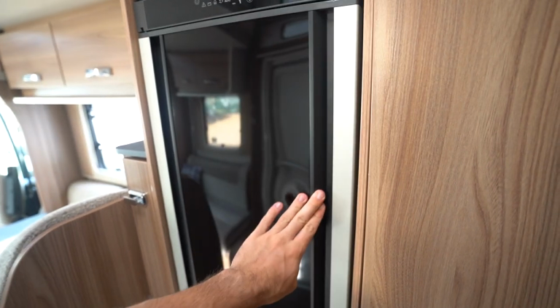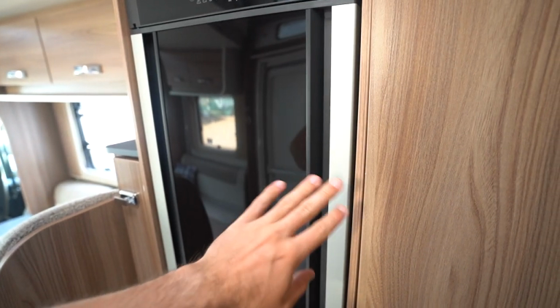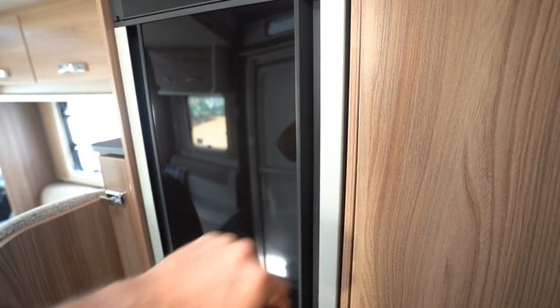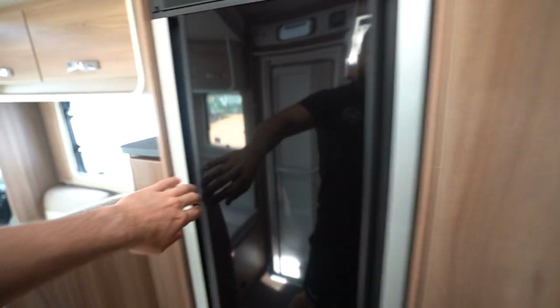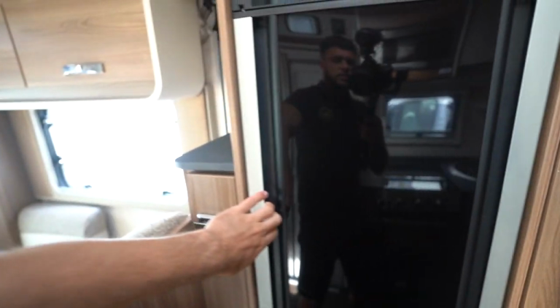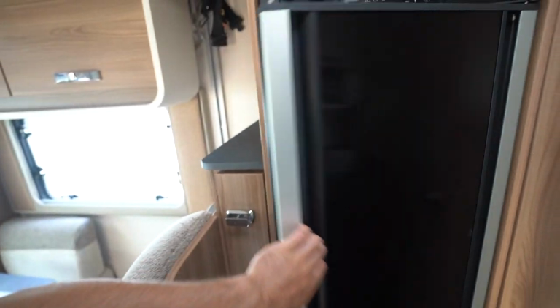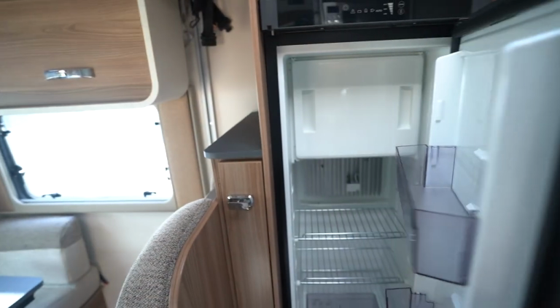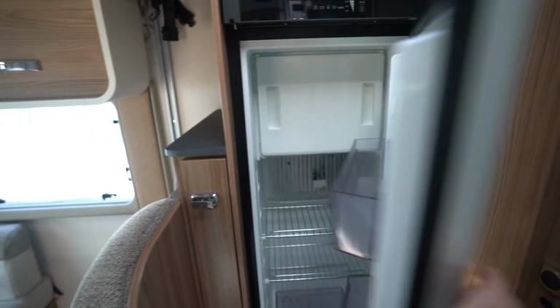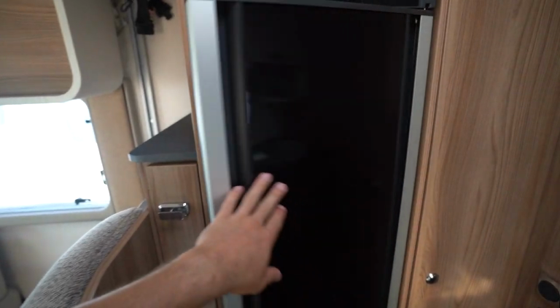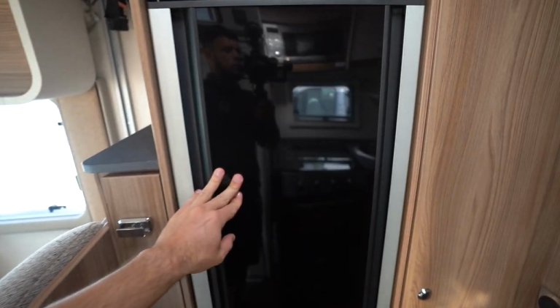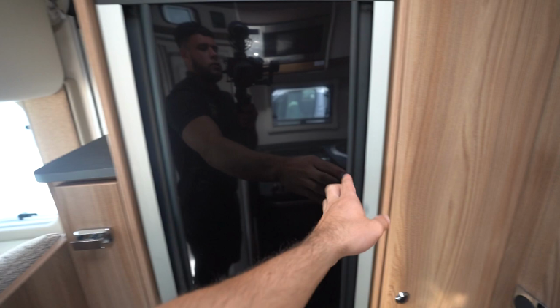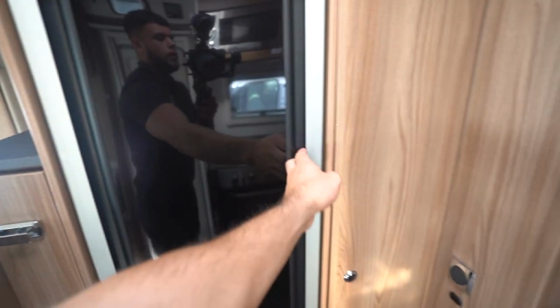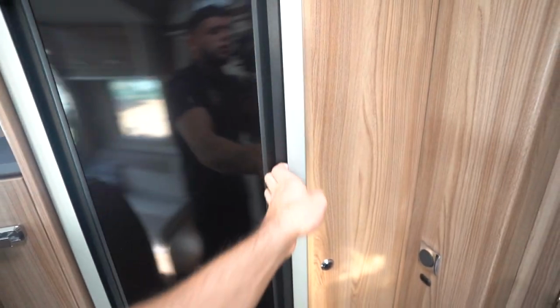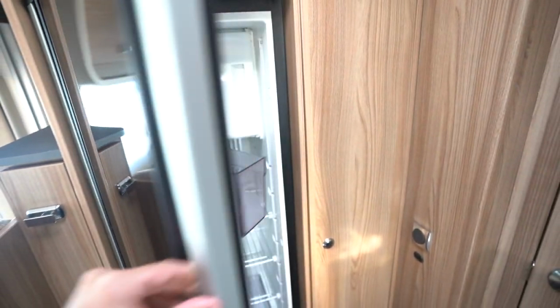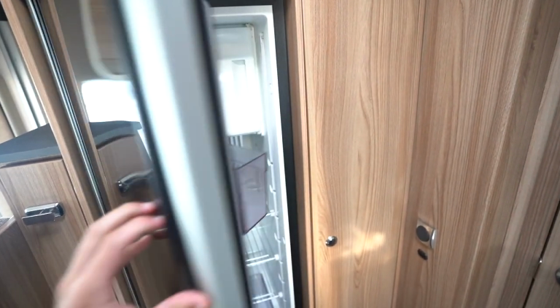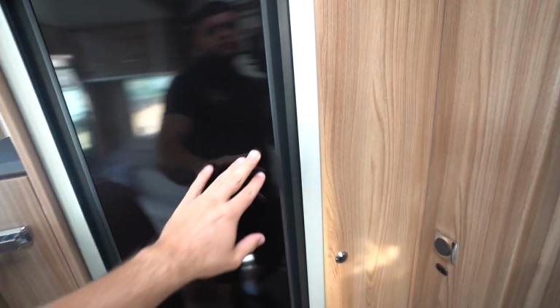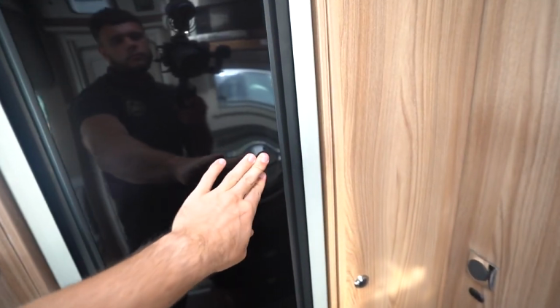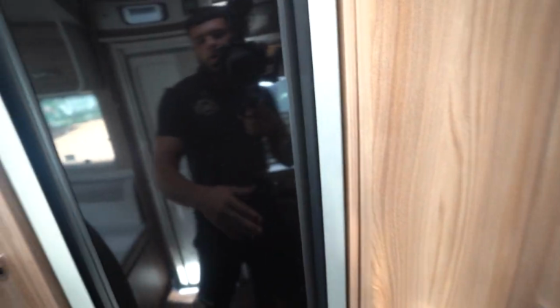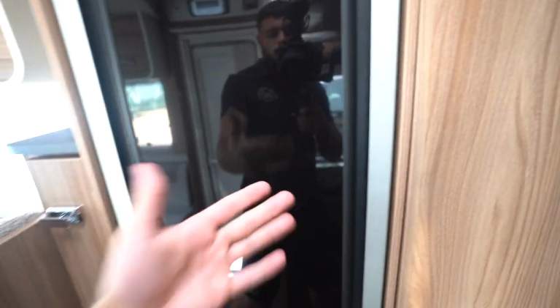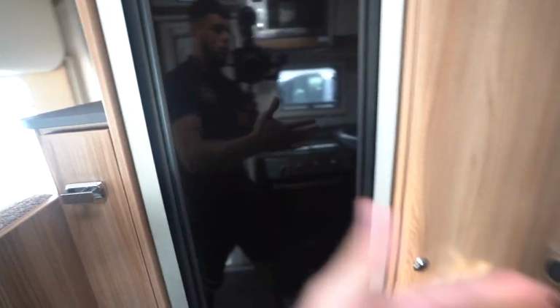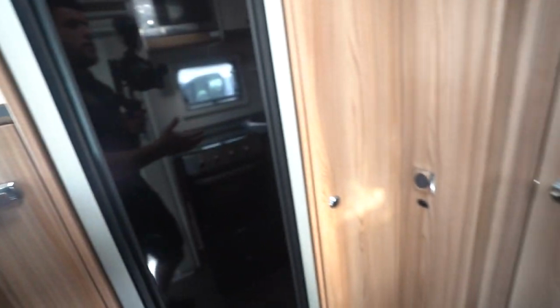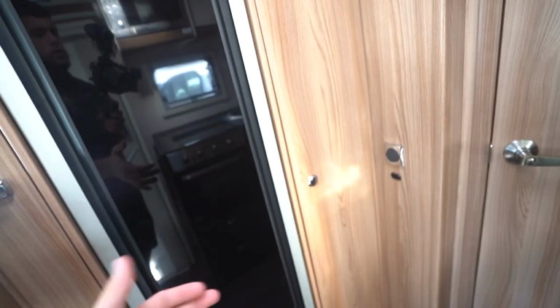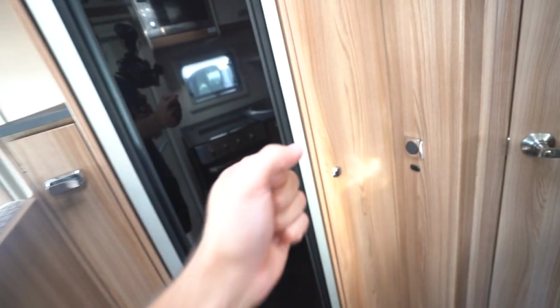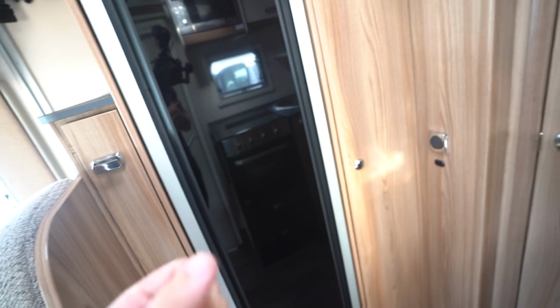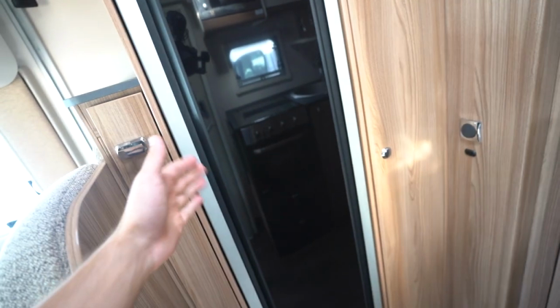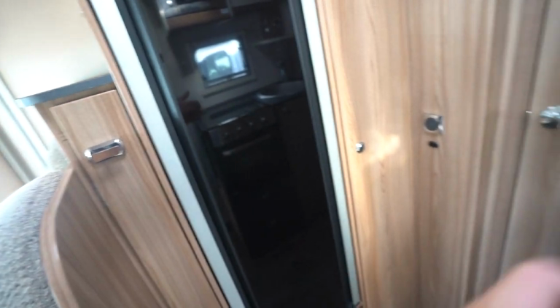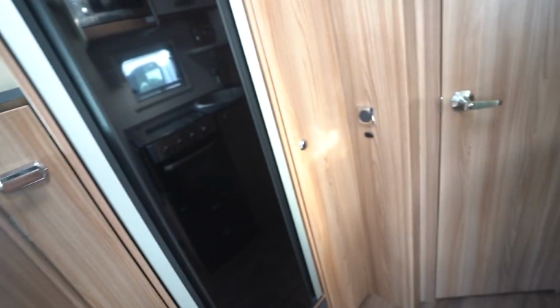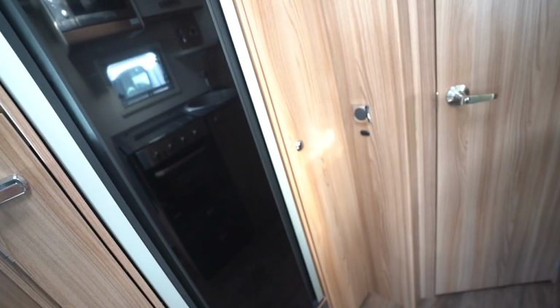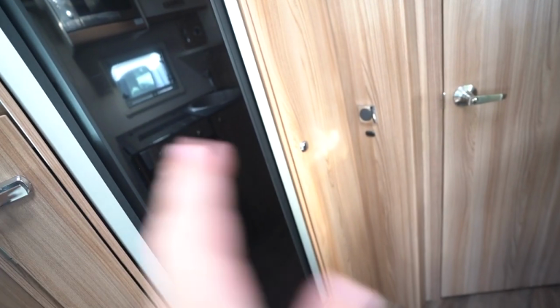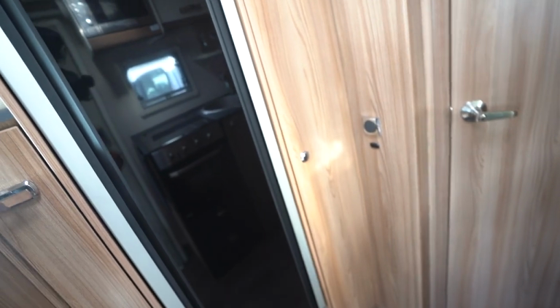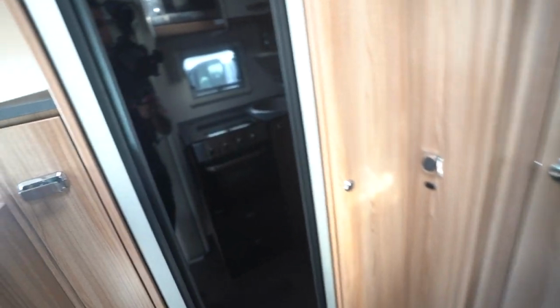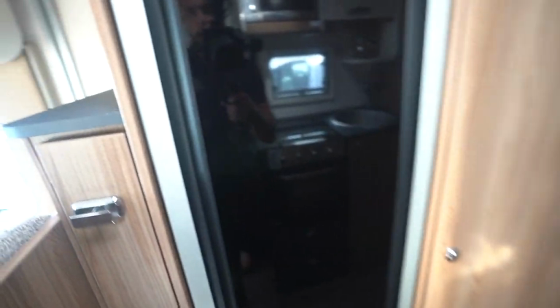What's special about this fridge is it opens from both sides. So if there's someone in your way — sometimes you can't open the door because someone's cooking breakfast — either way, you can open it from either side.